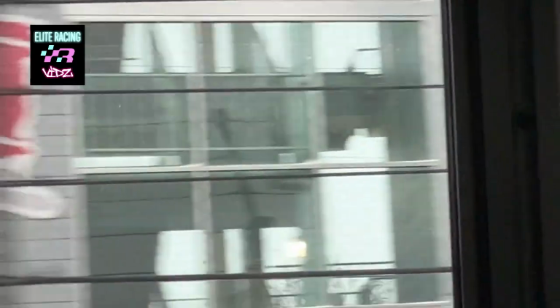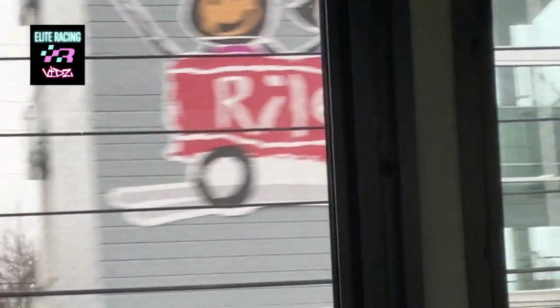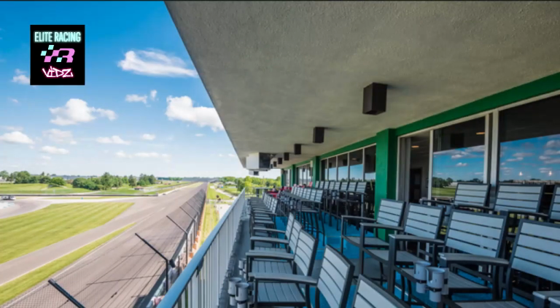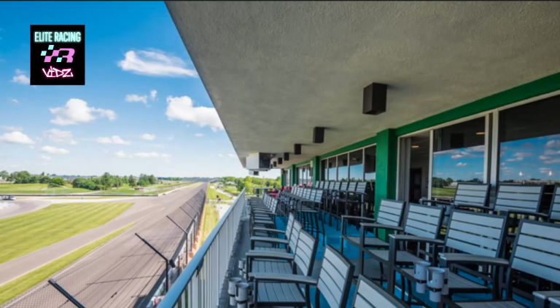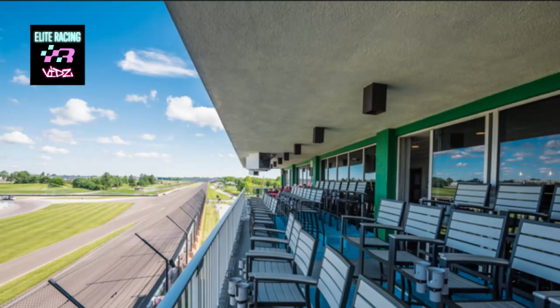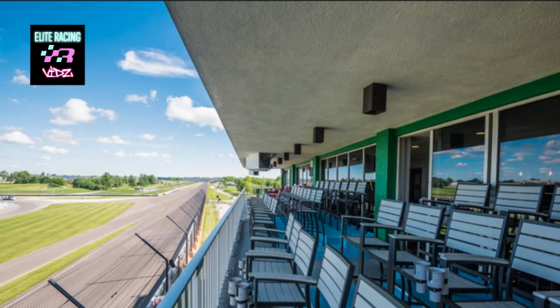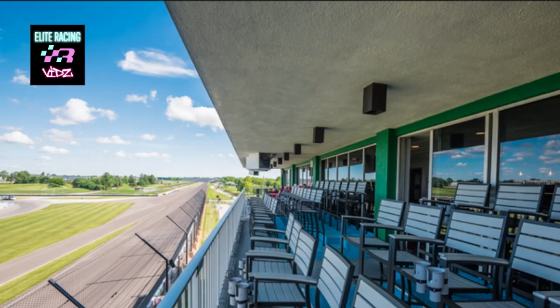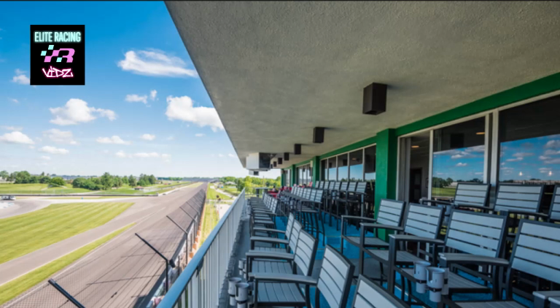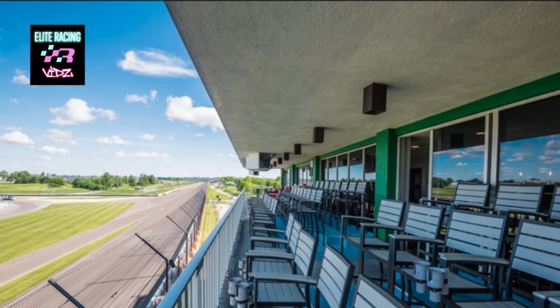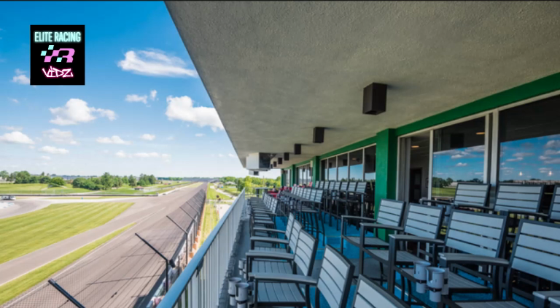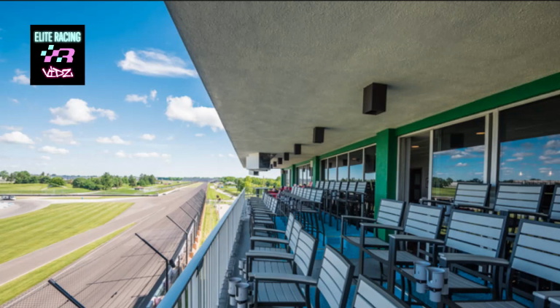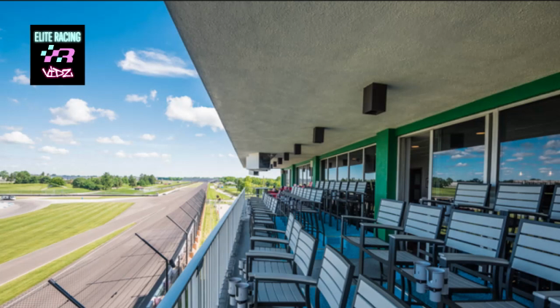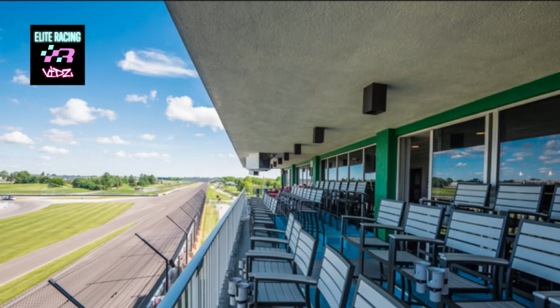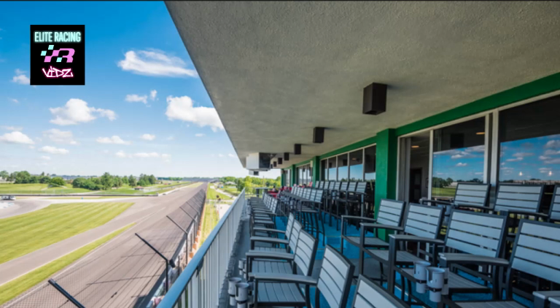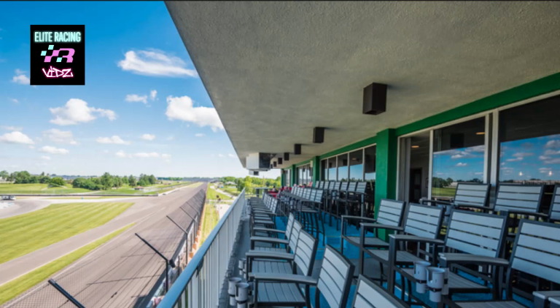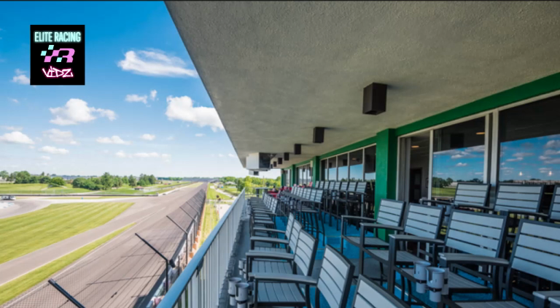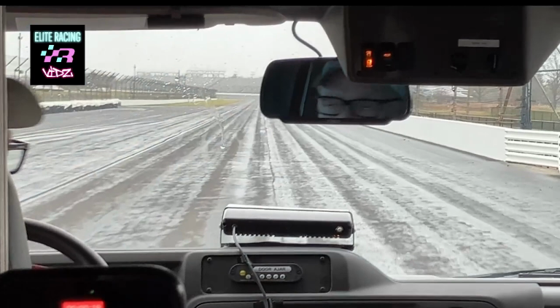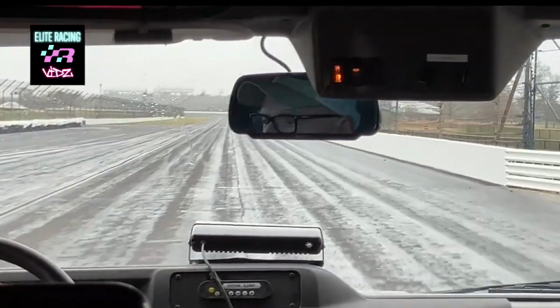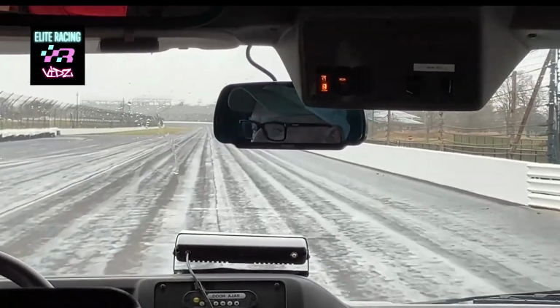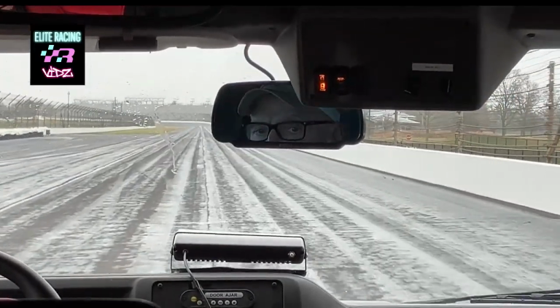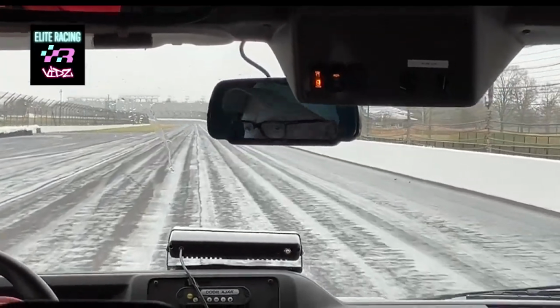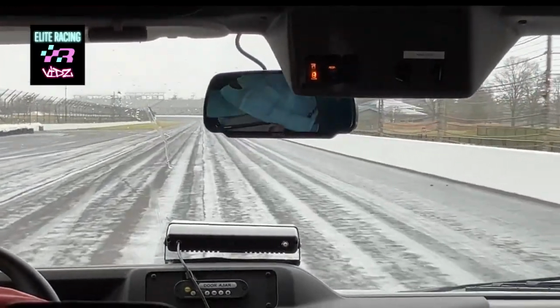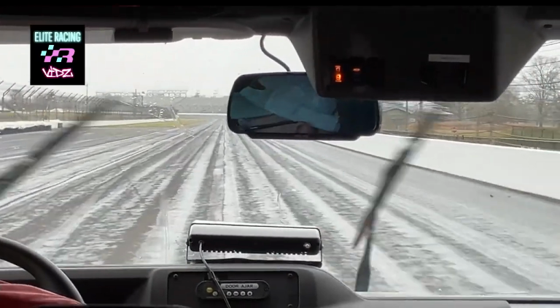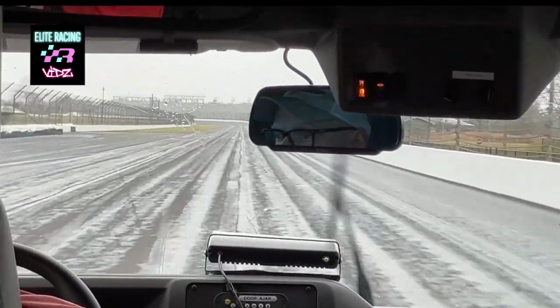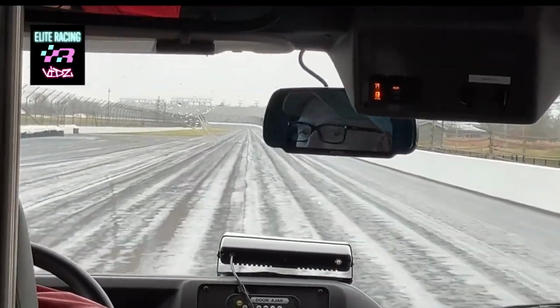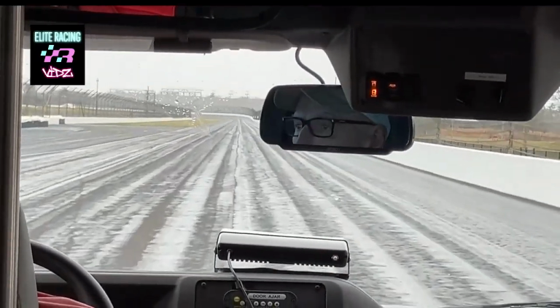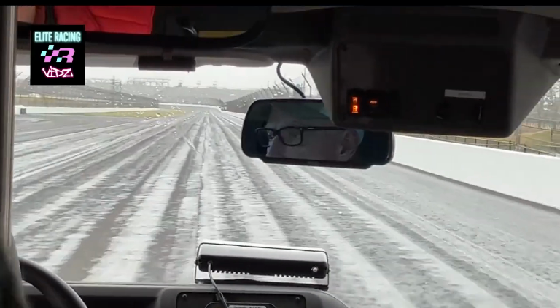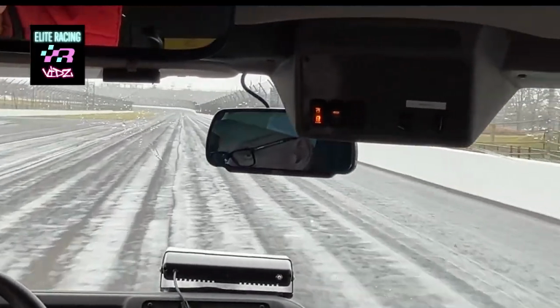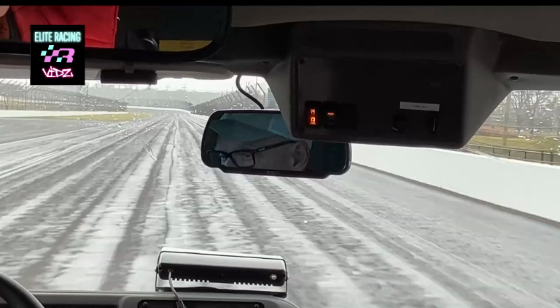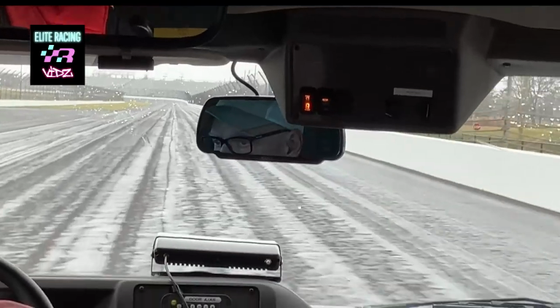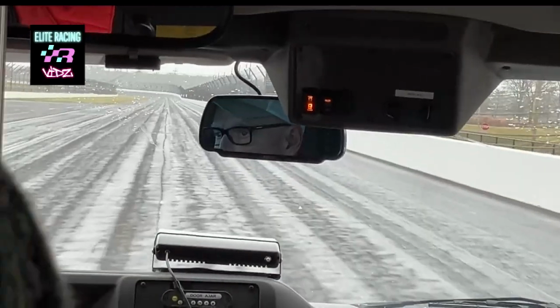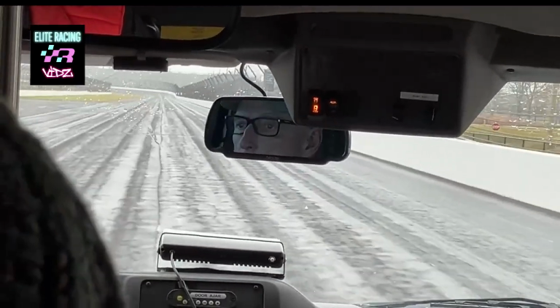As we ride along the backstretch, you'll notice that the surface is asphalt. This is the only change to the original layout. If you're wondering what happened to all of those bricks, most of them are still beneath us, buried under several layers of asphalt.